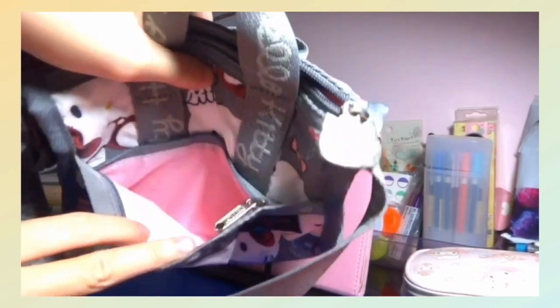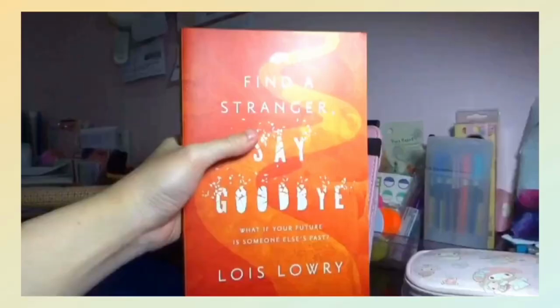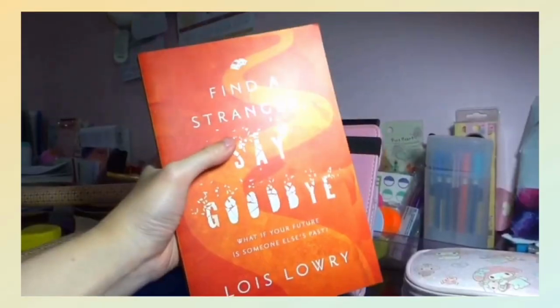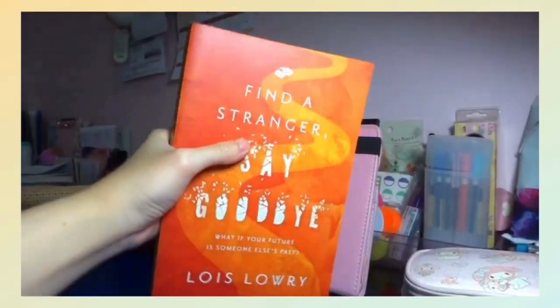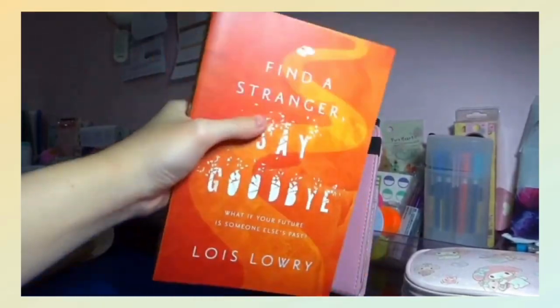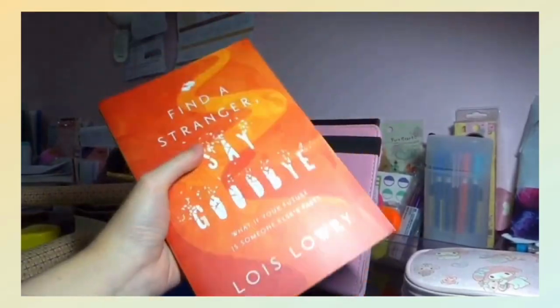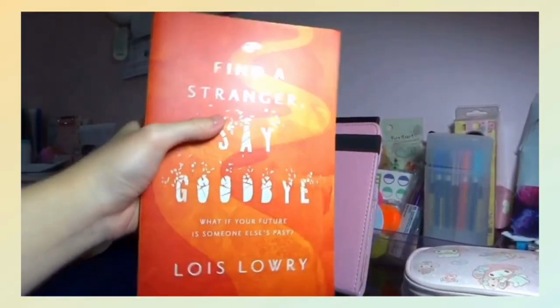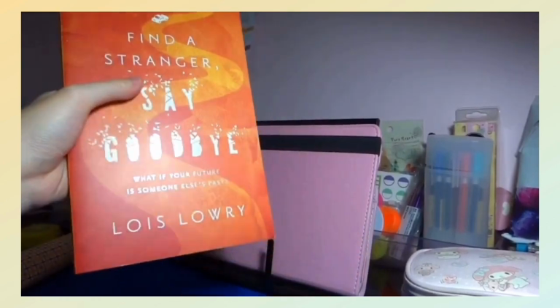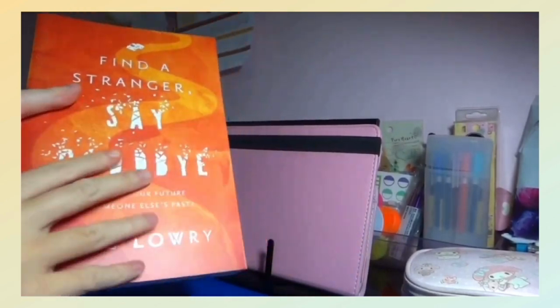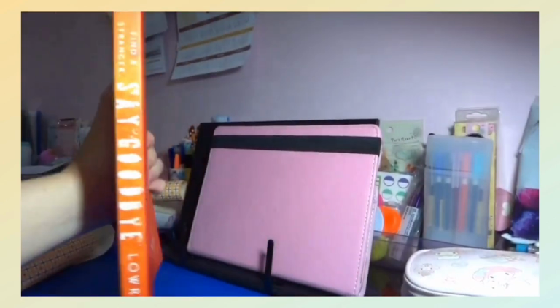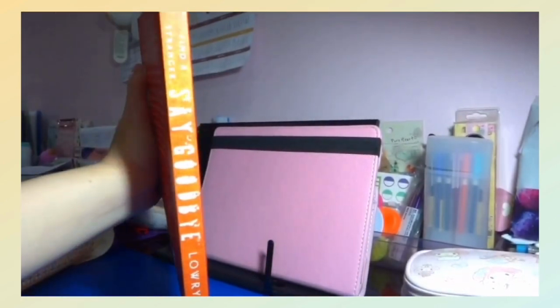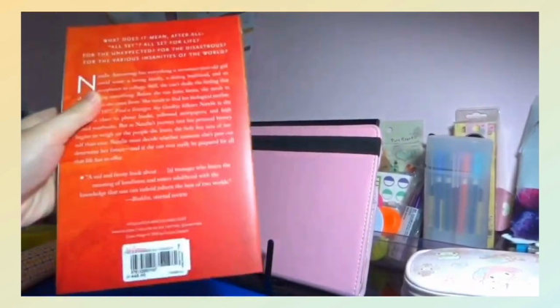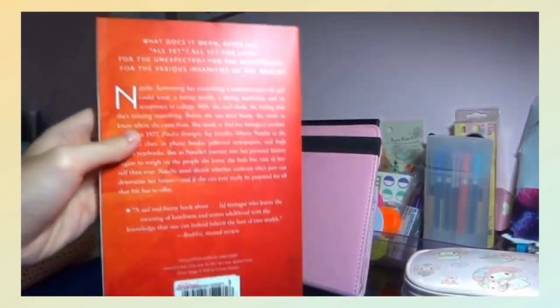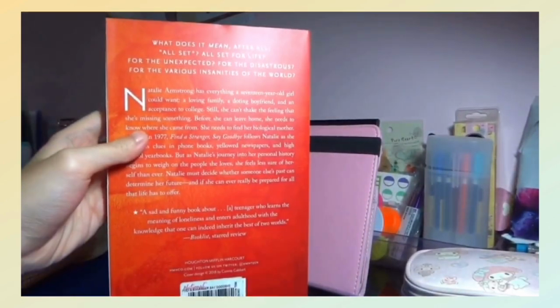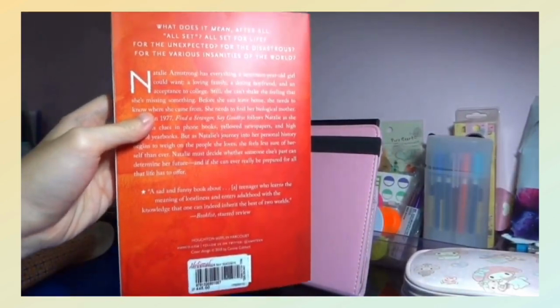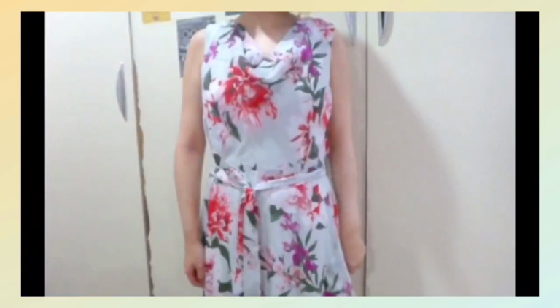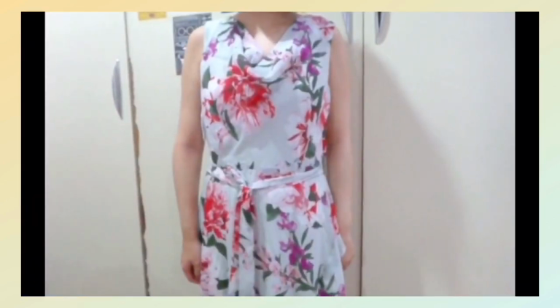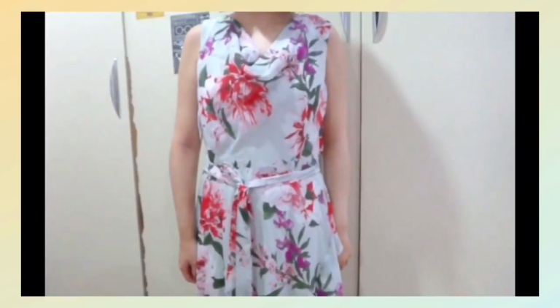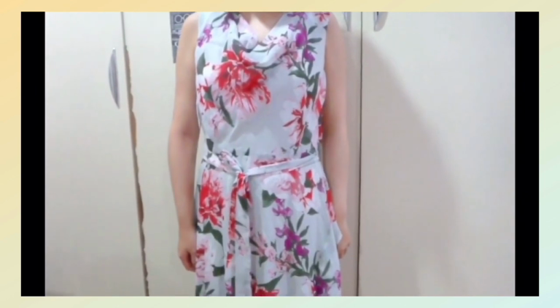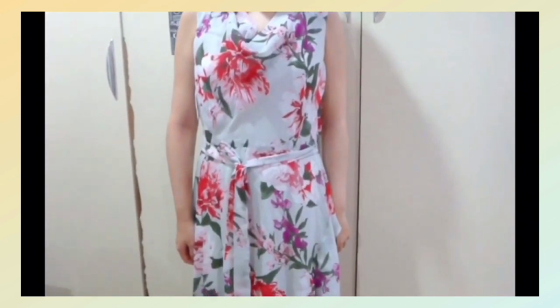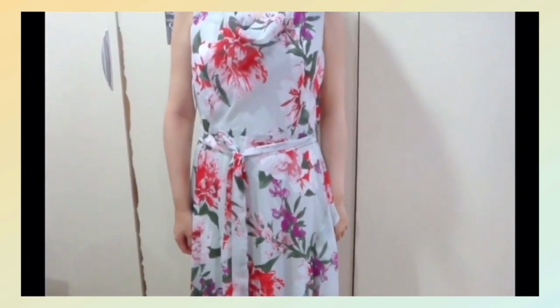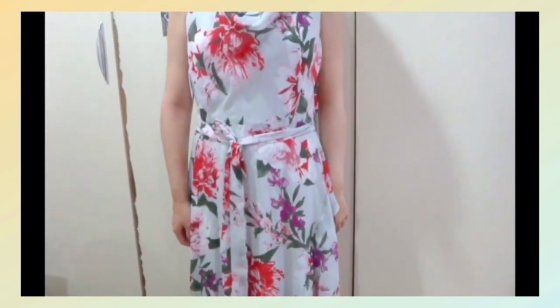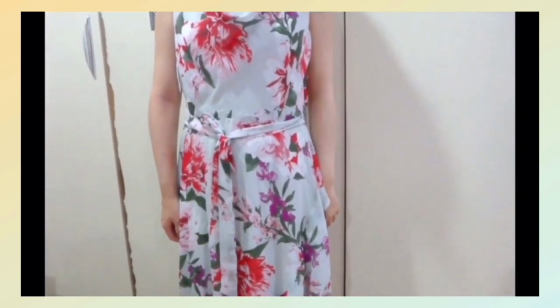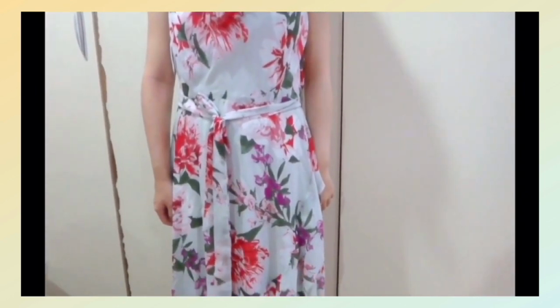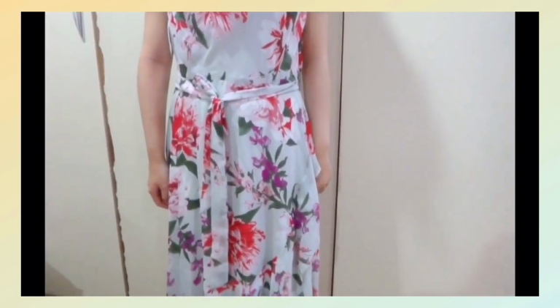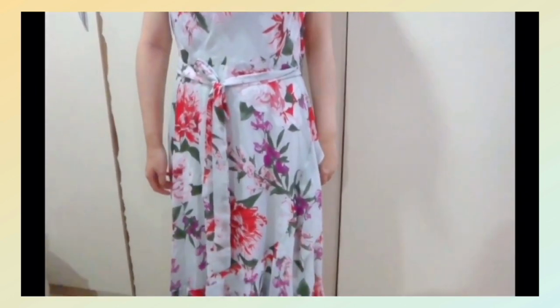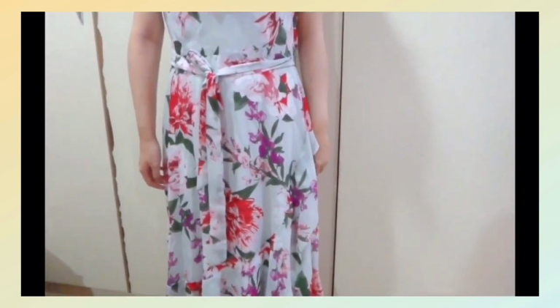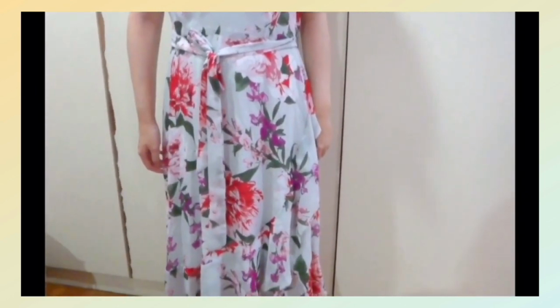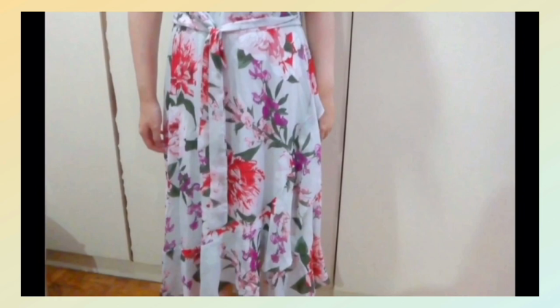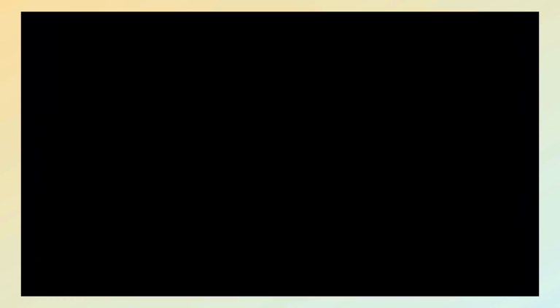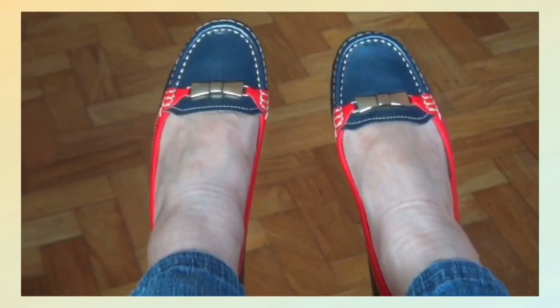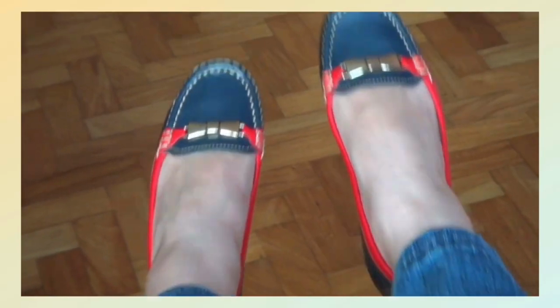From my parents, I got a book called Say Goodbye by Lois Lowry, and they also gave me a Dorothy Perkins dress that has flowers as the design.